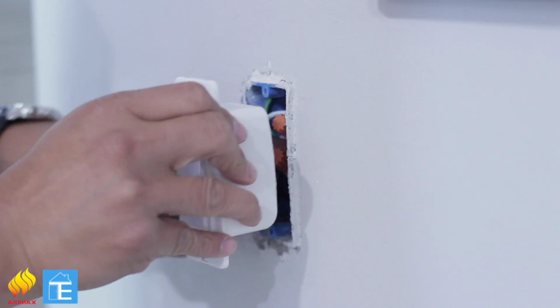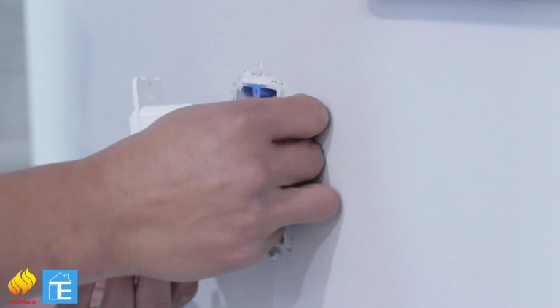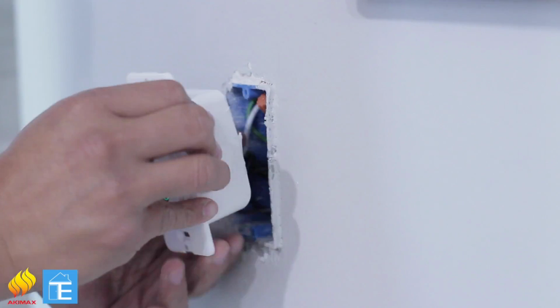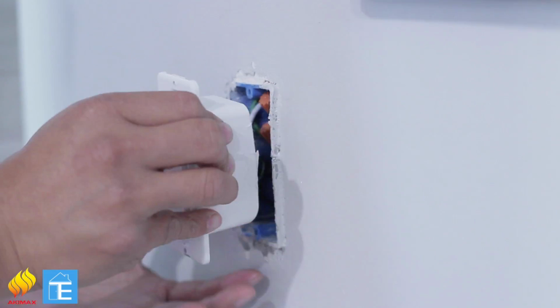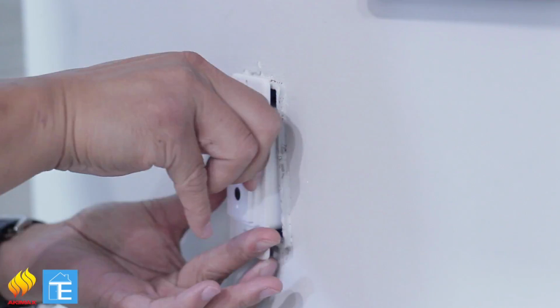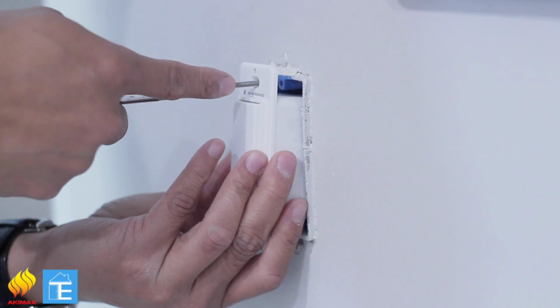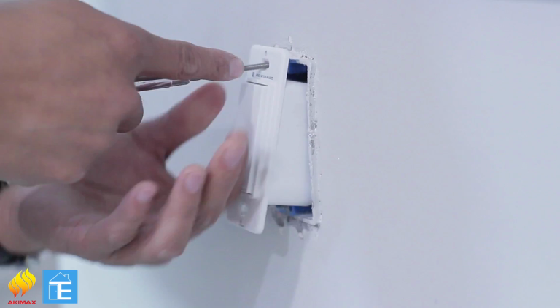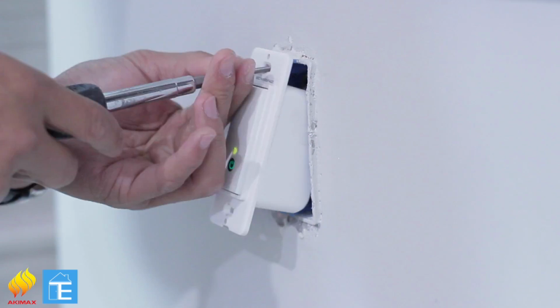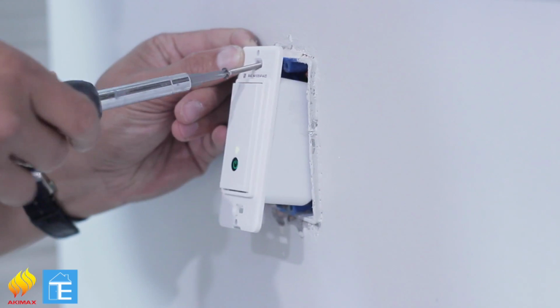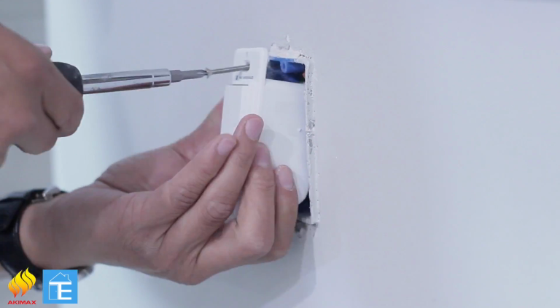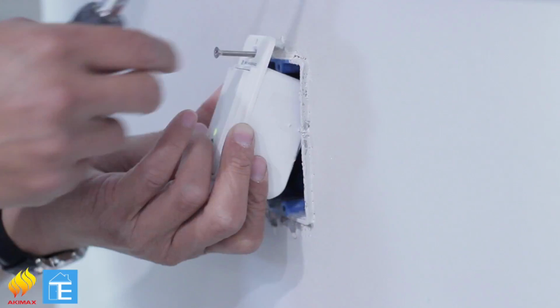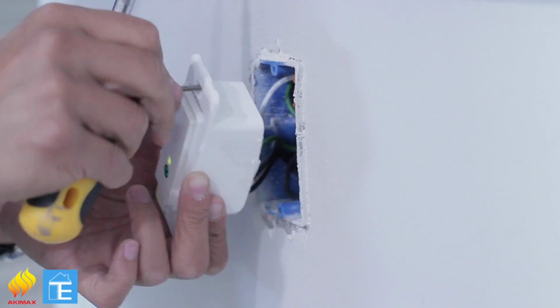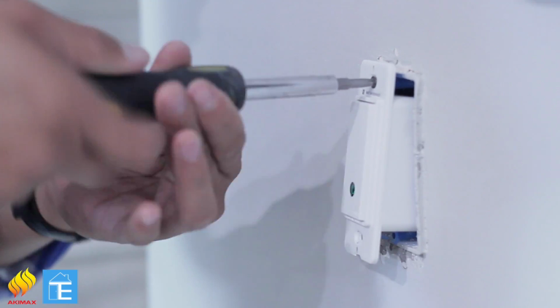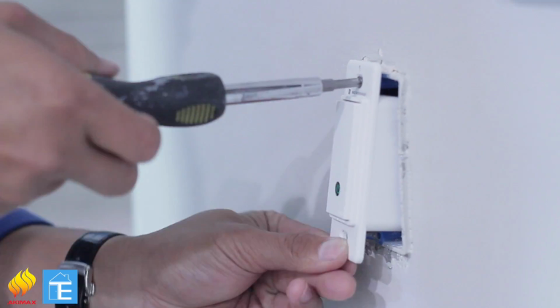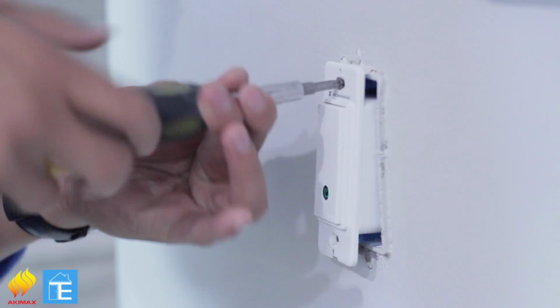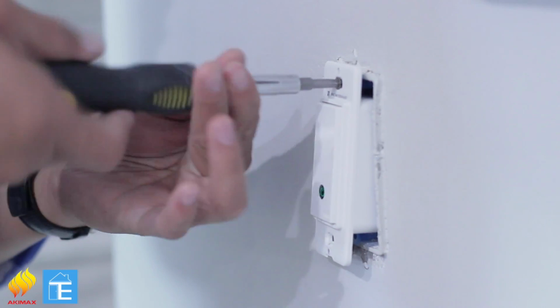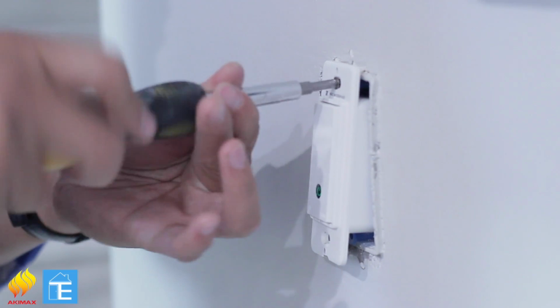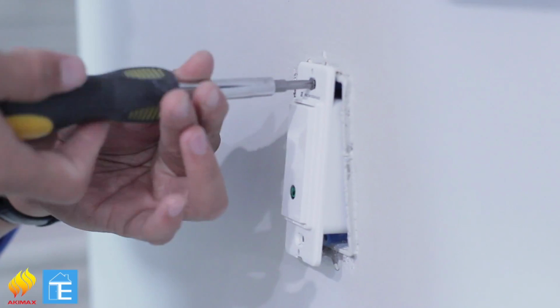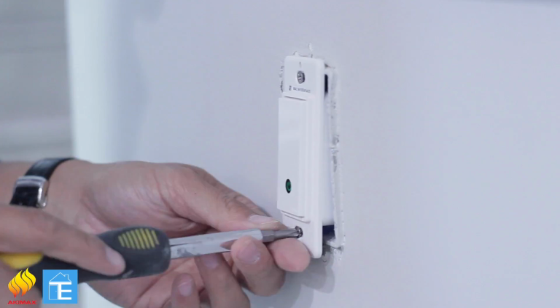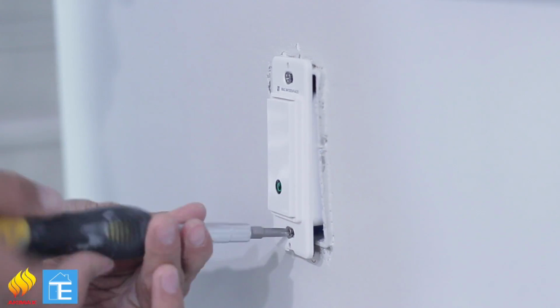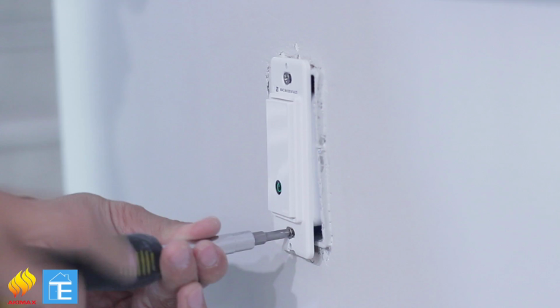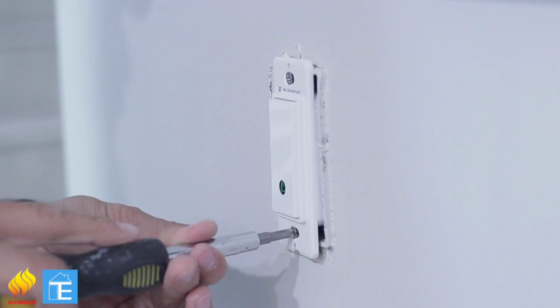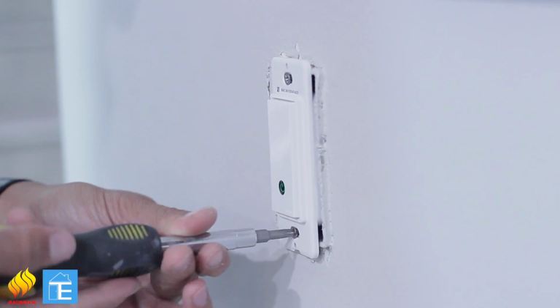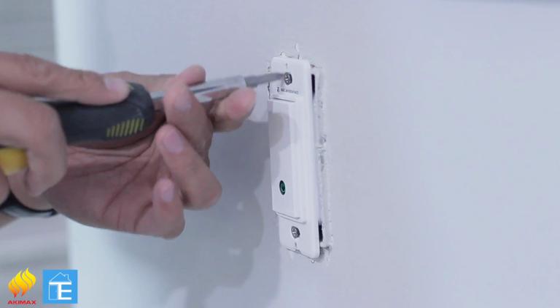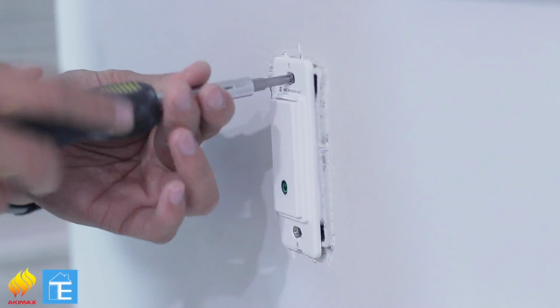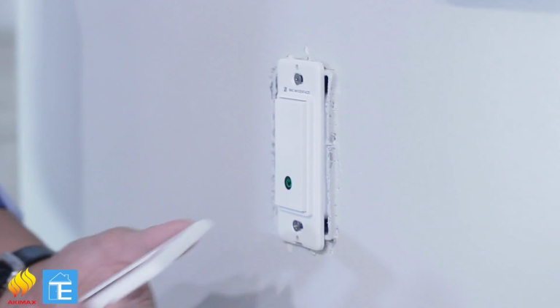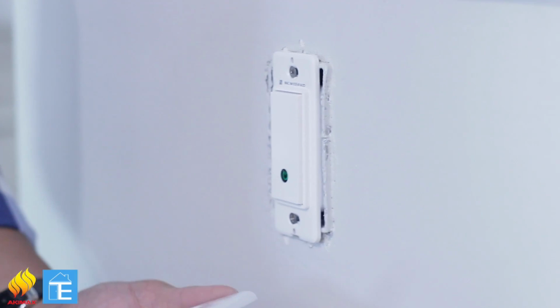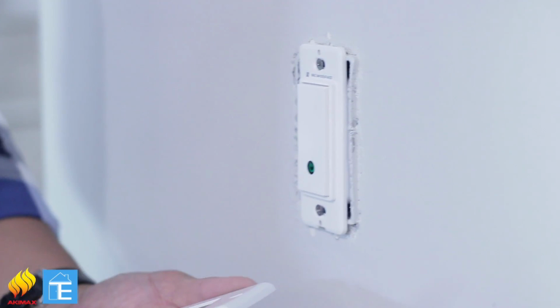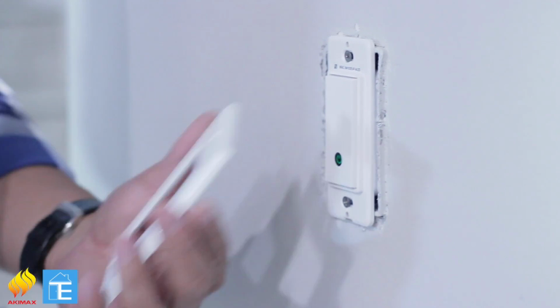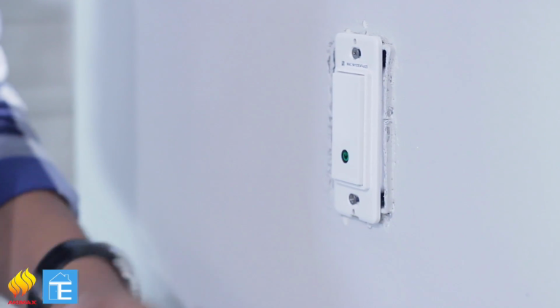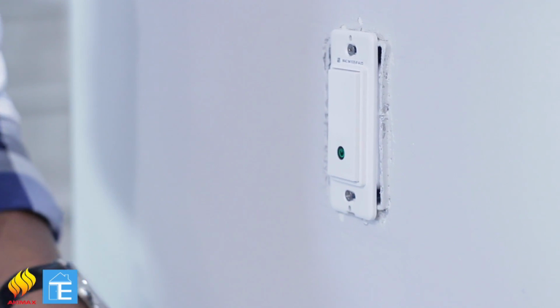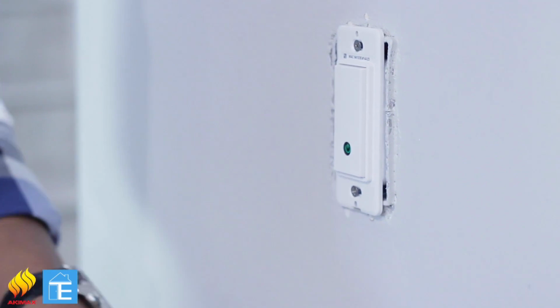The second difficult part is getting the switch inside the wall box. And that's actually the most difficult part. Once it's in, we're going to put the cap back on.